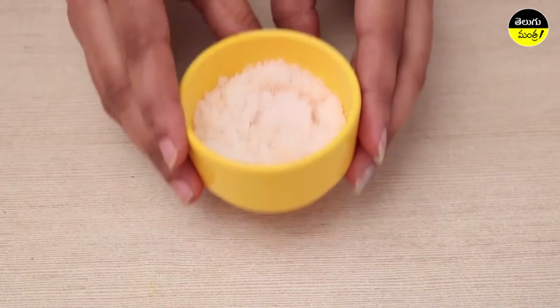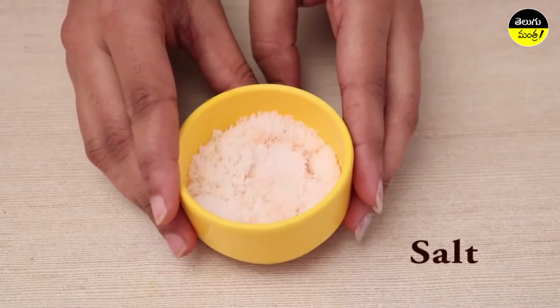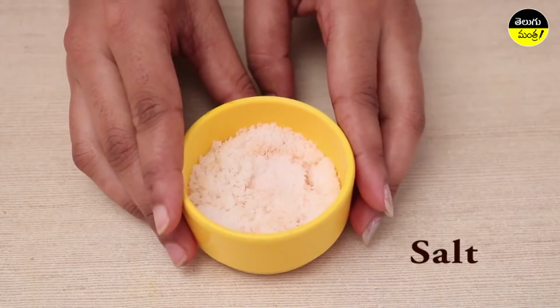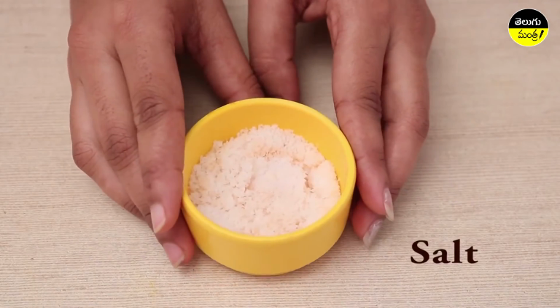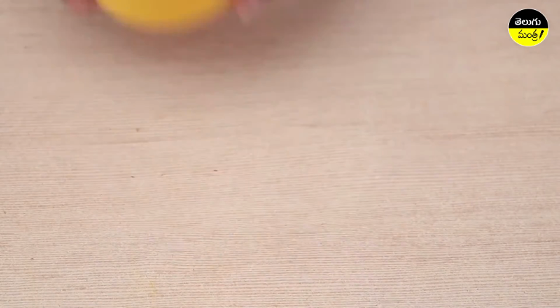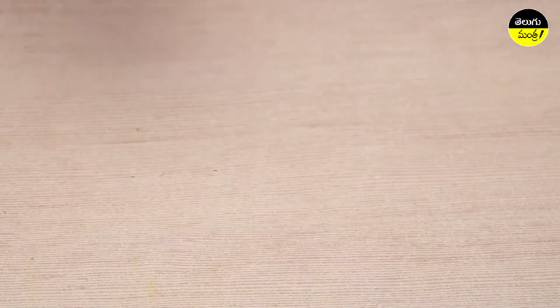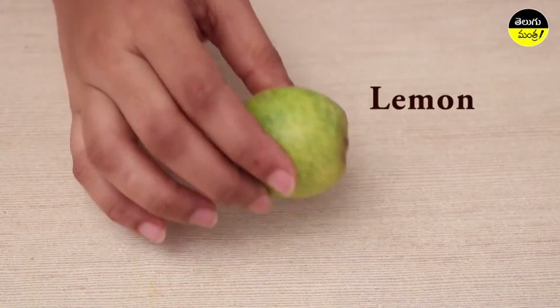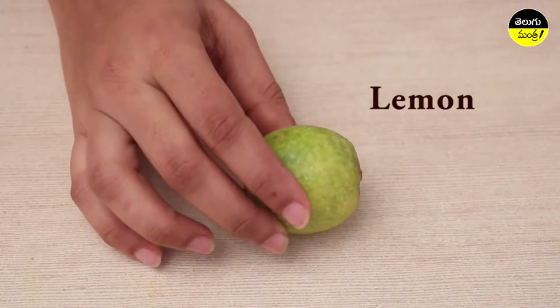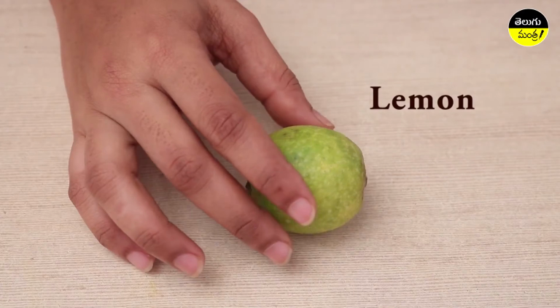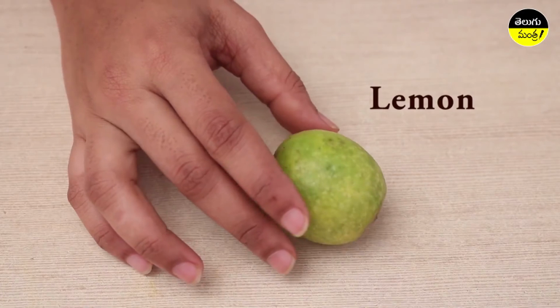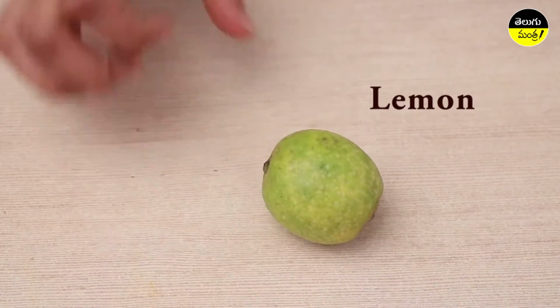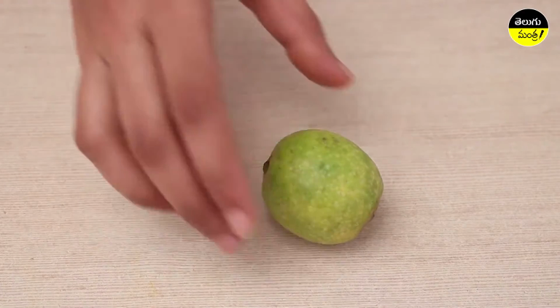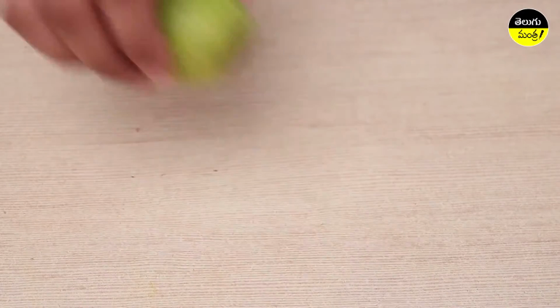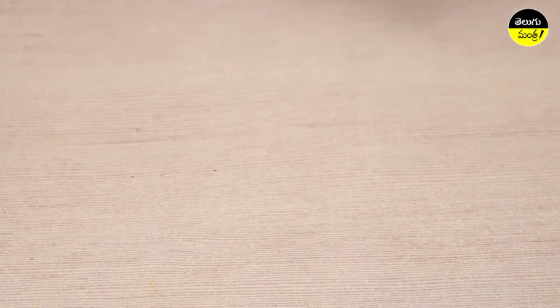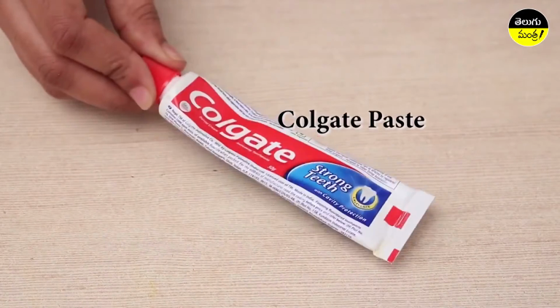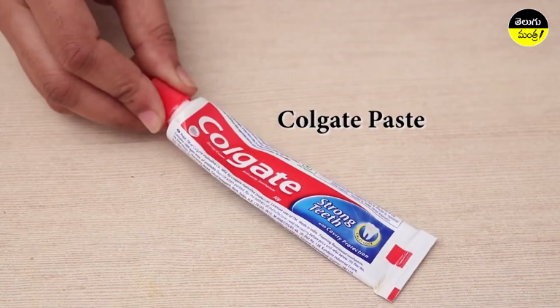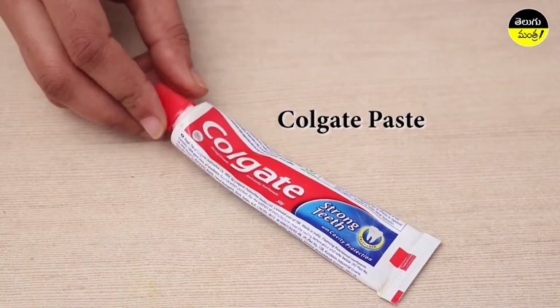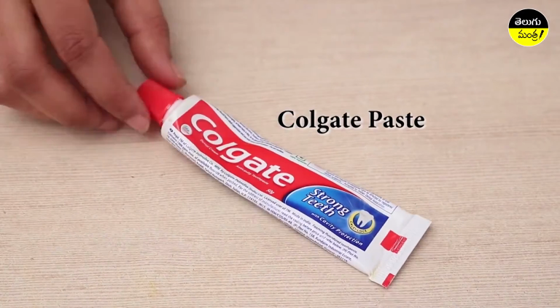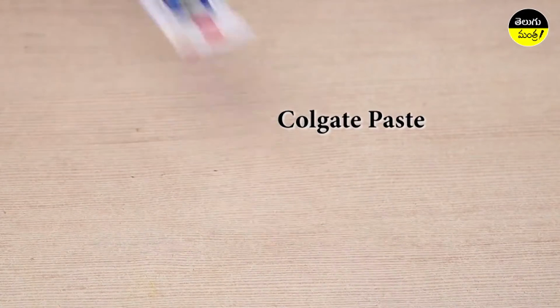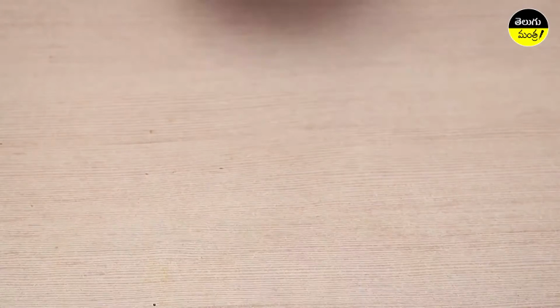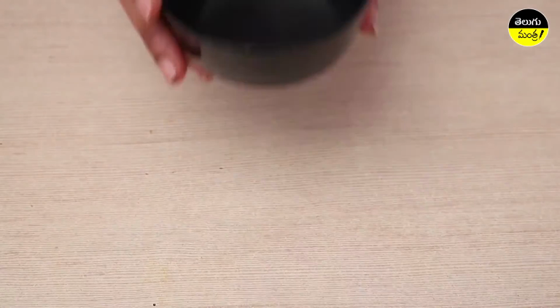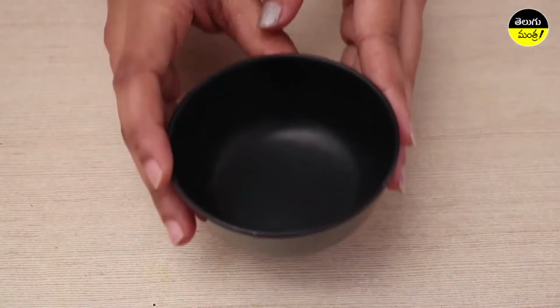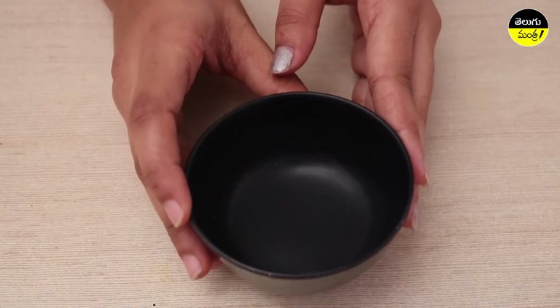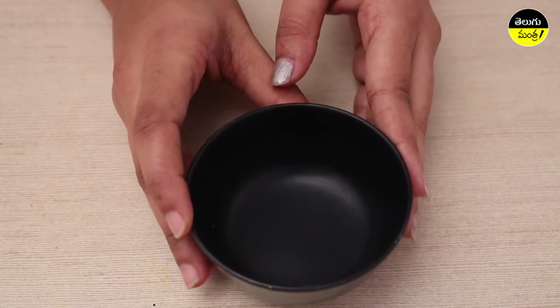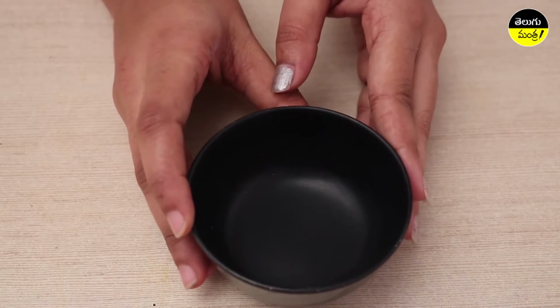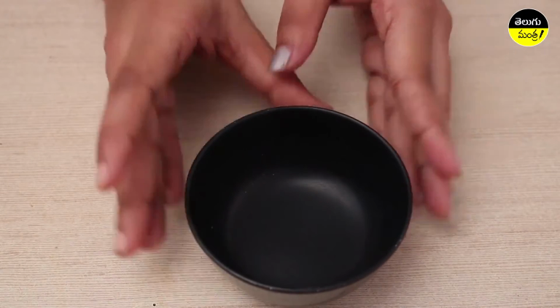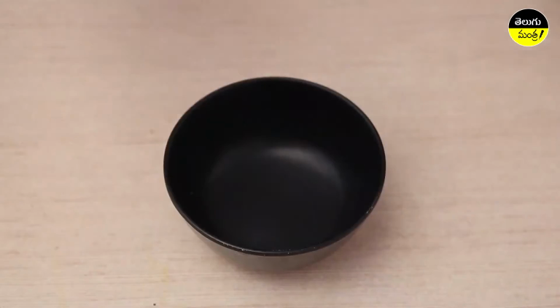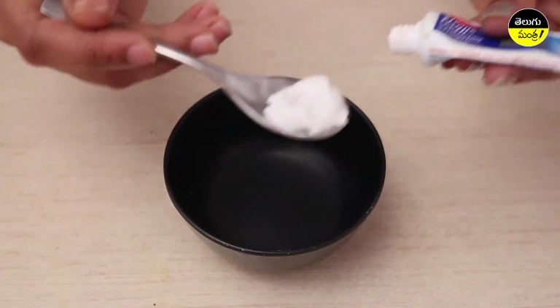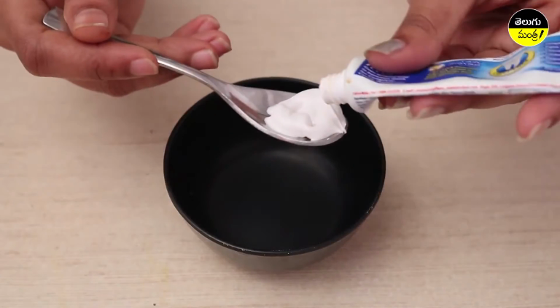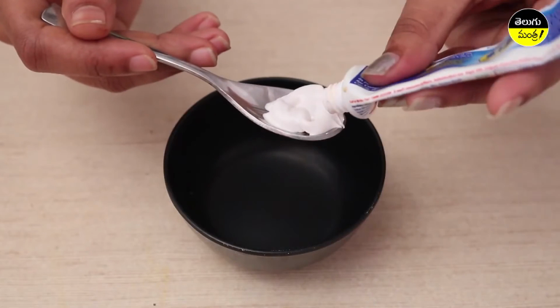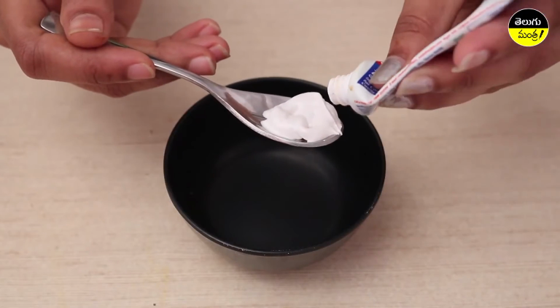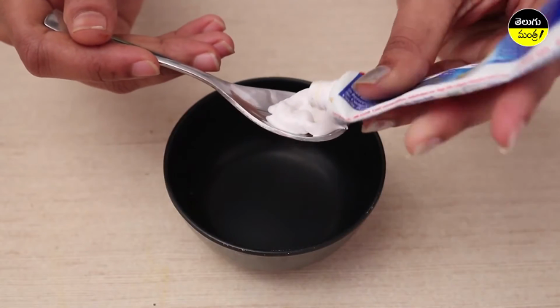The ingredients are: Salt, Lemon, and Colgate. Add them into a bowl. Add a tablespoon of Colgate.